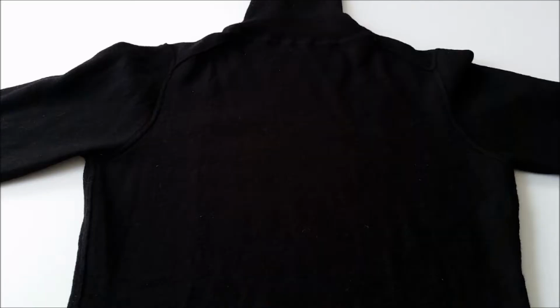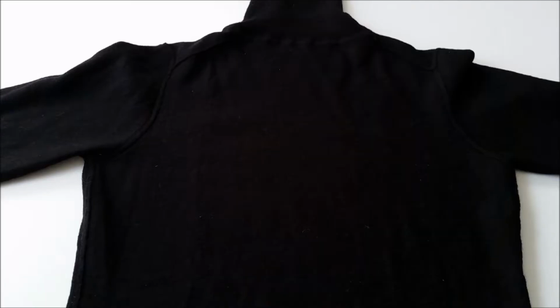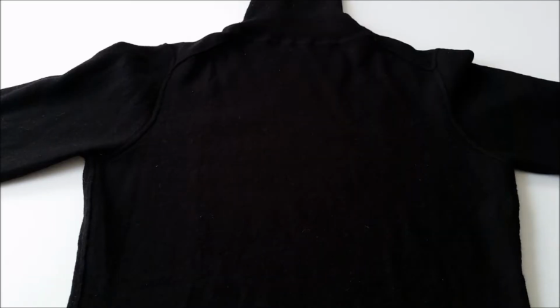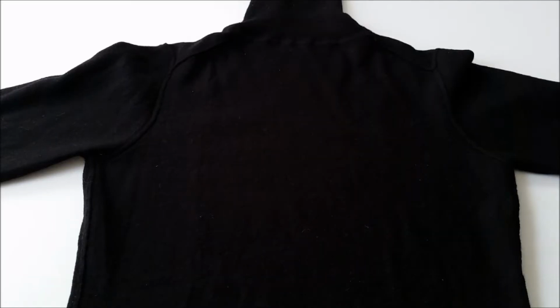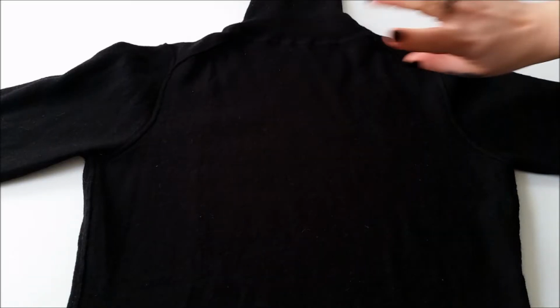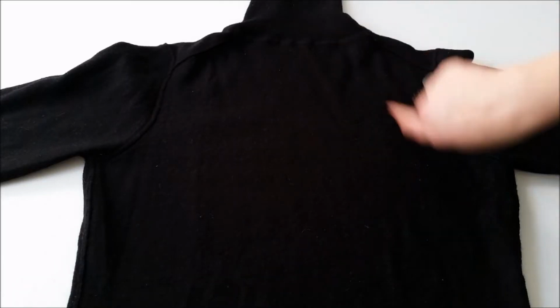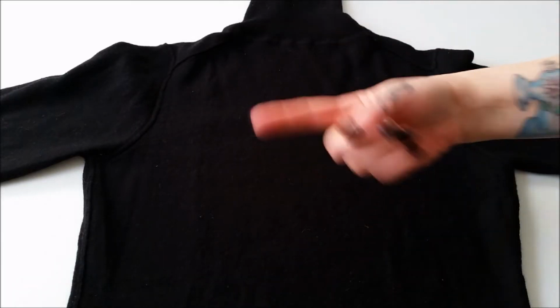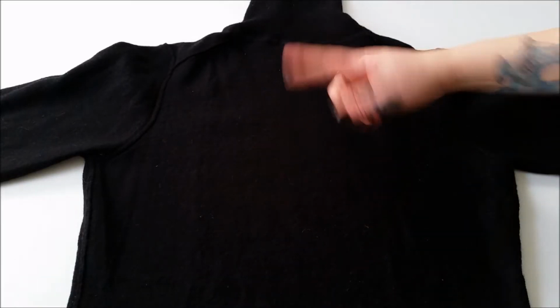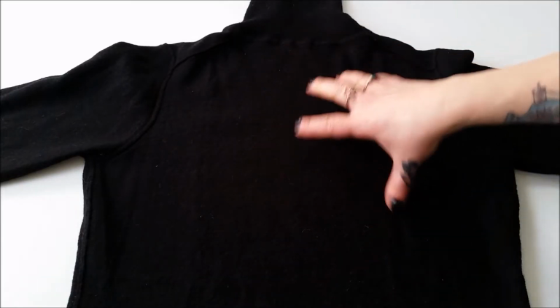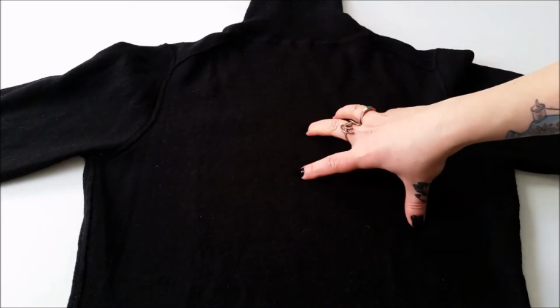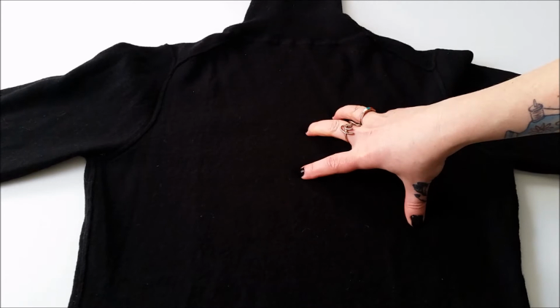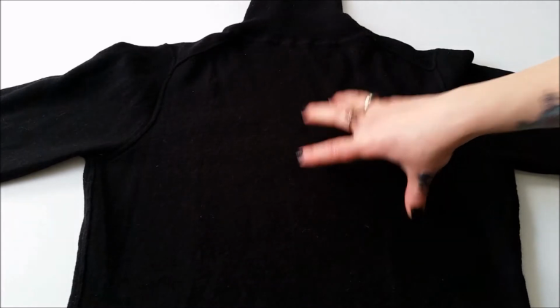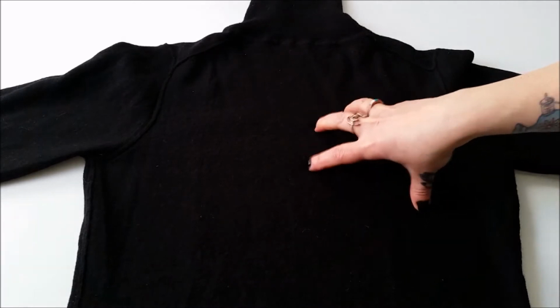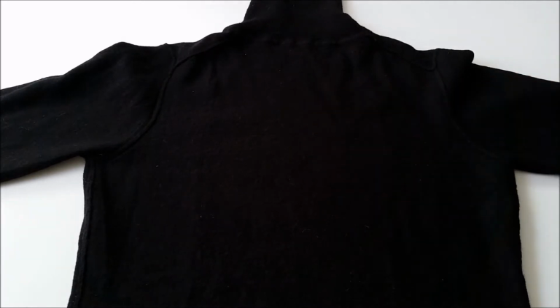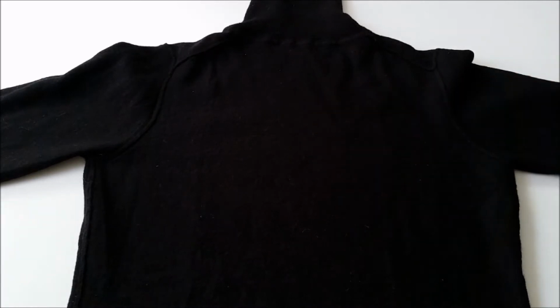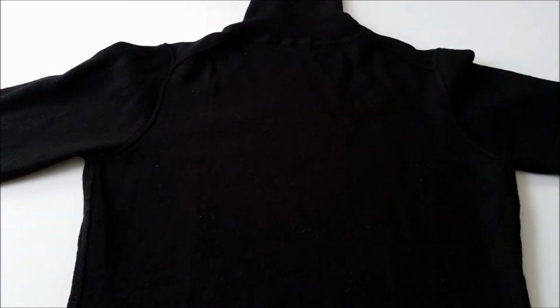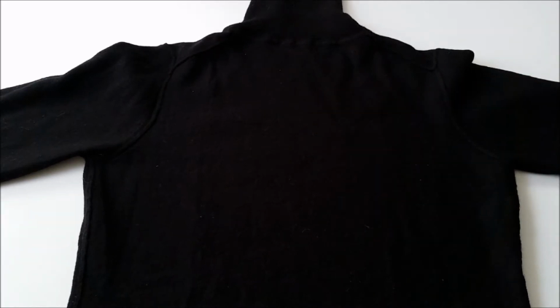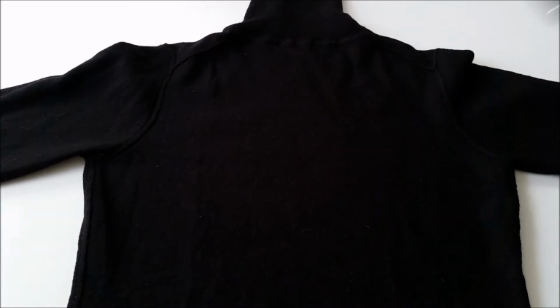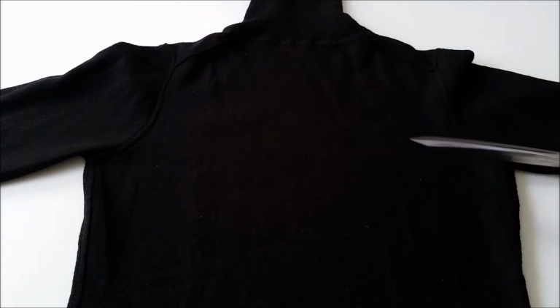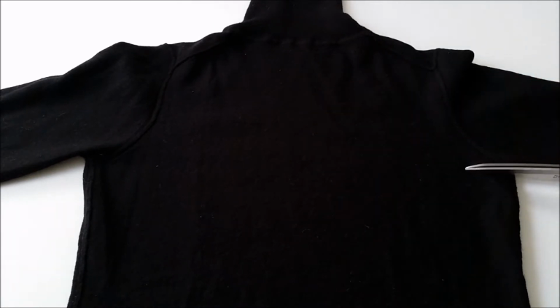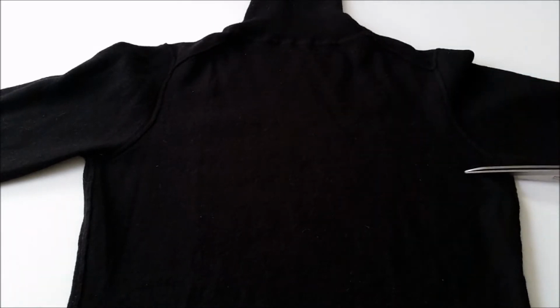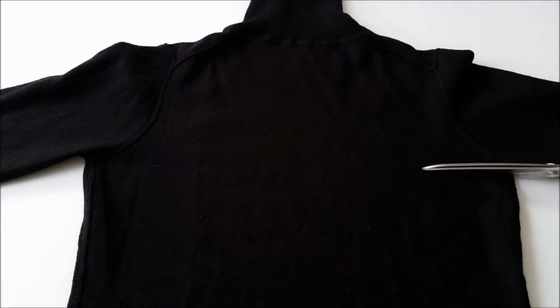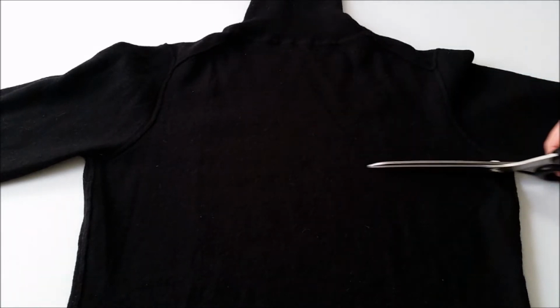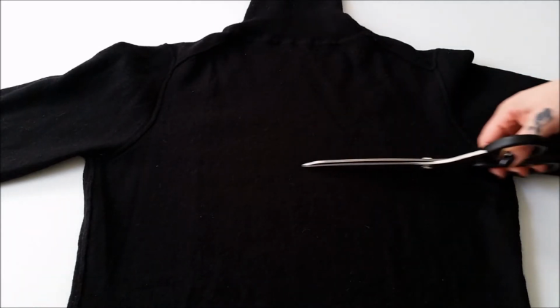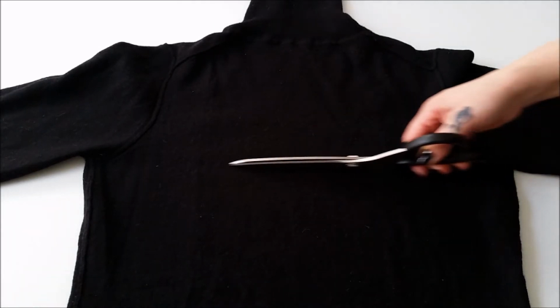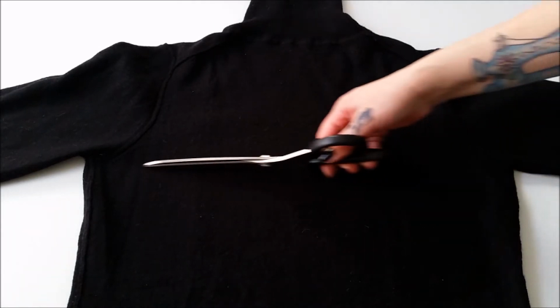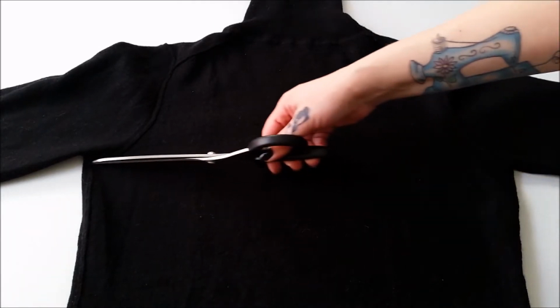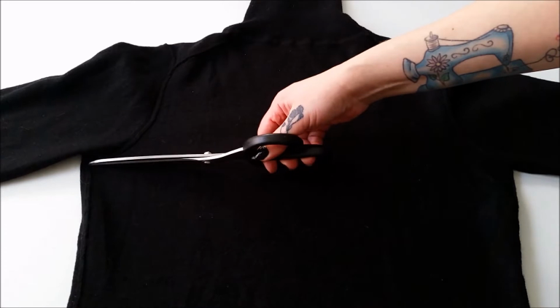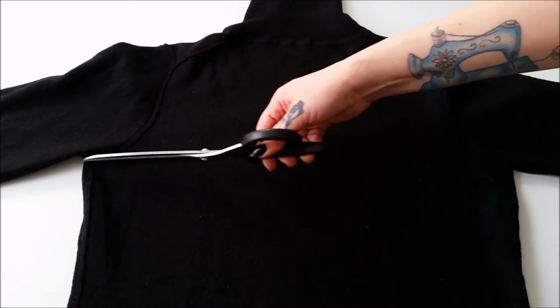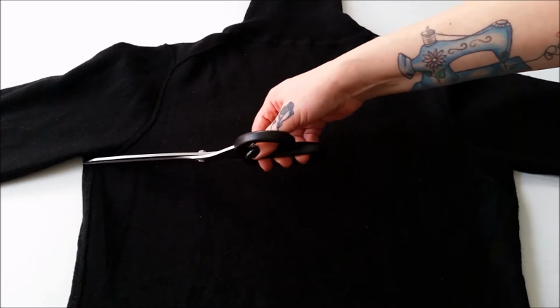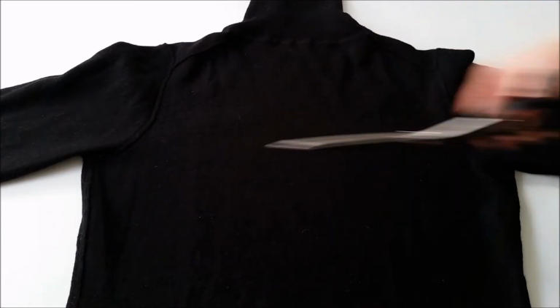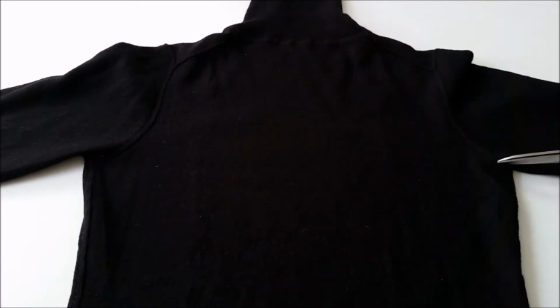Your first step is to simply flip that too tight sweater inside out and then go ahead and chop straight on through right under those underarm seams.